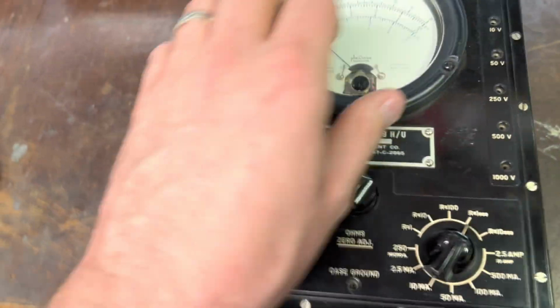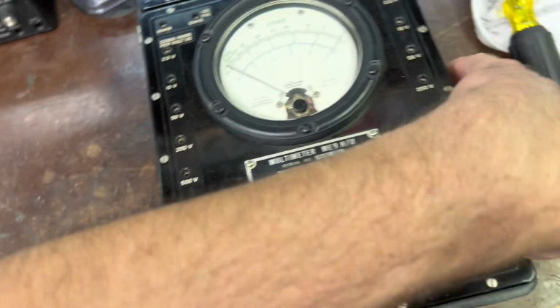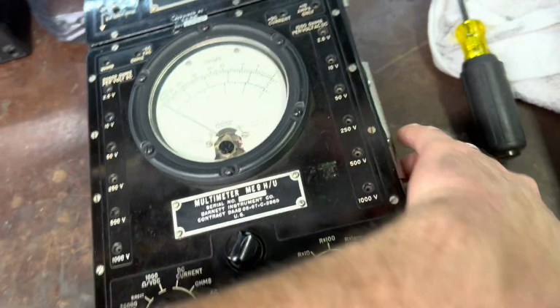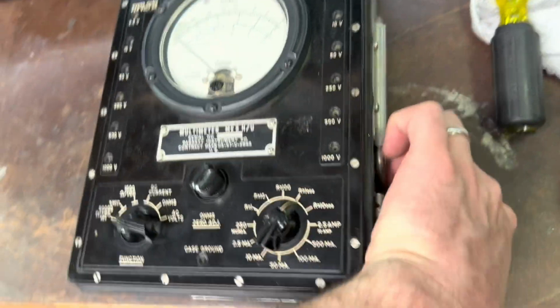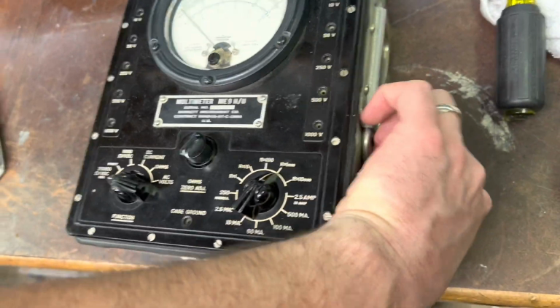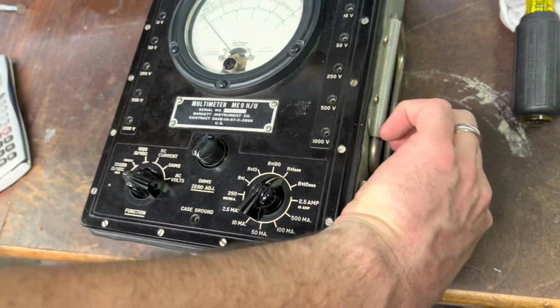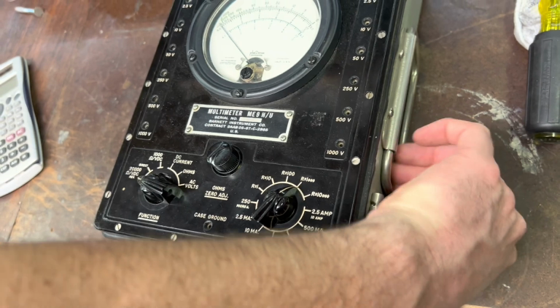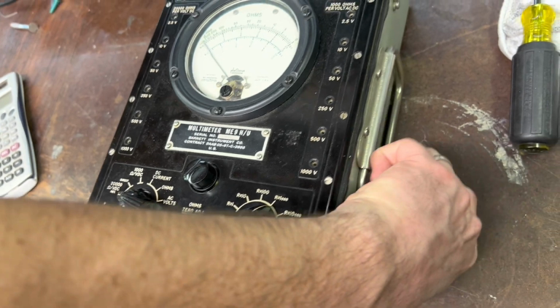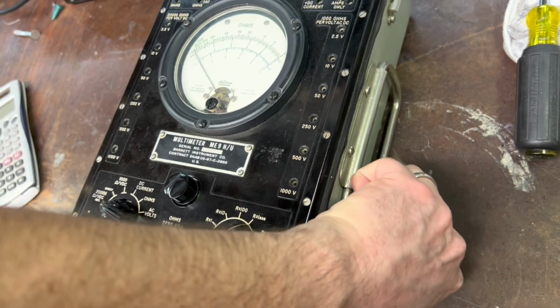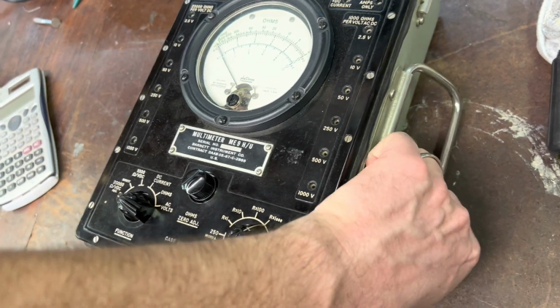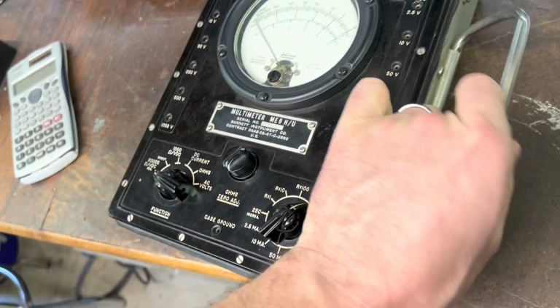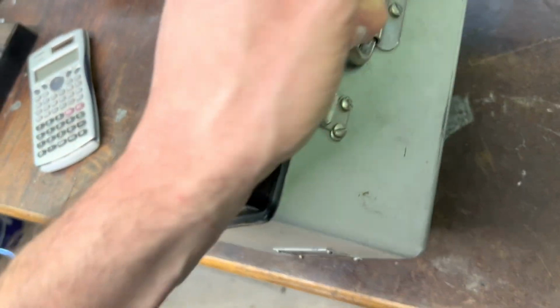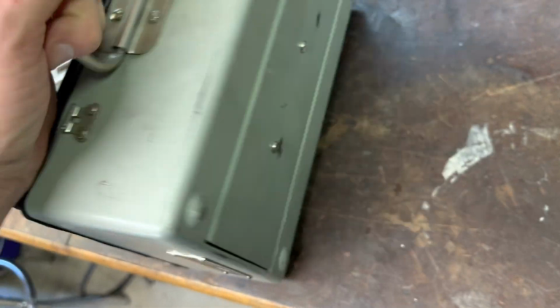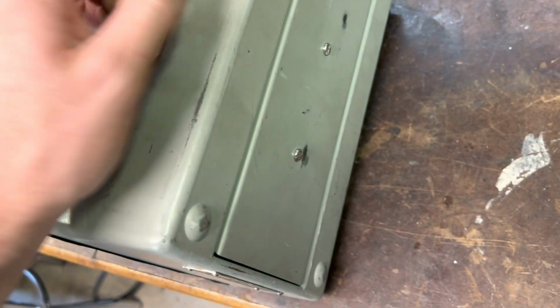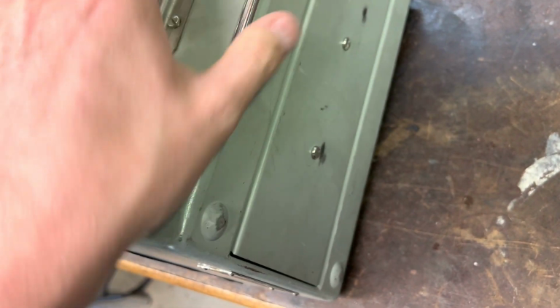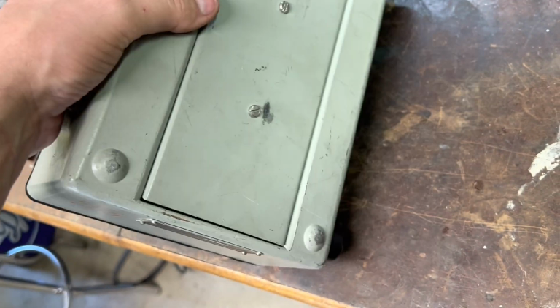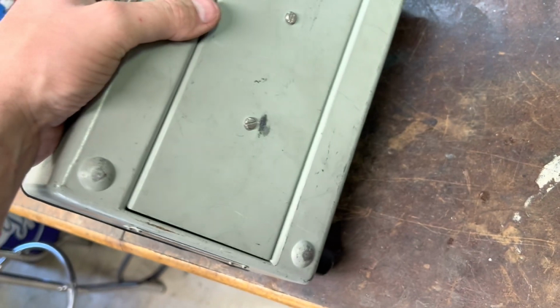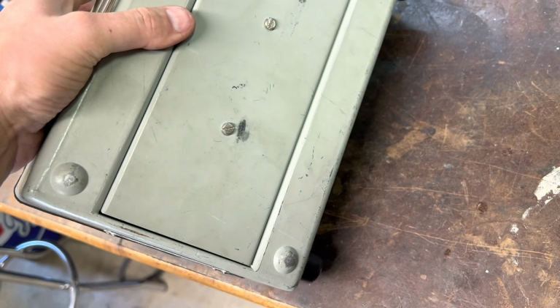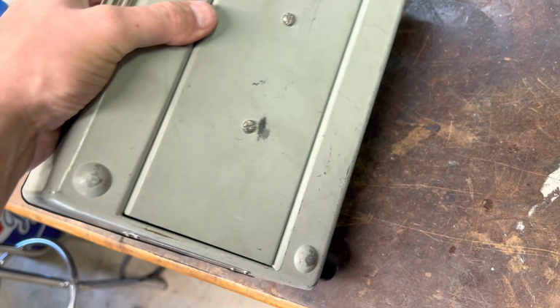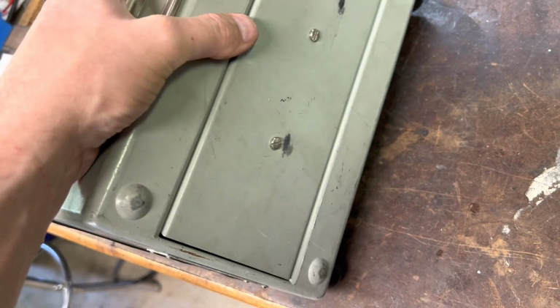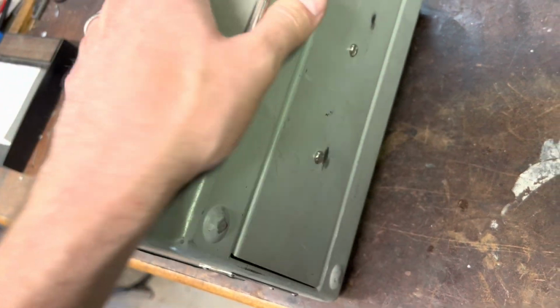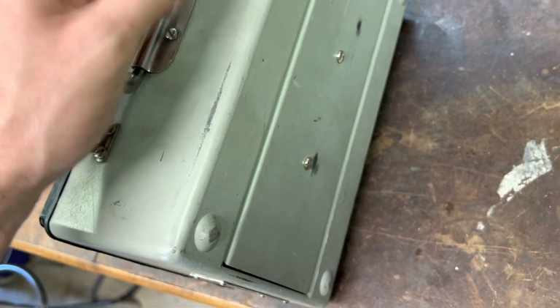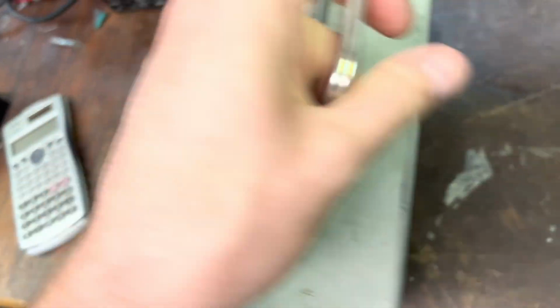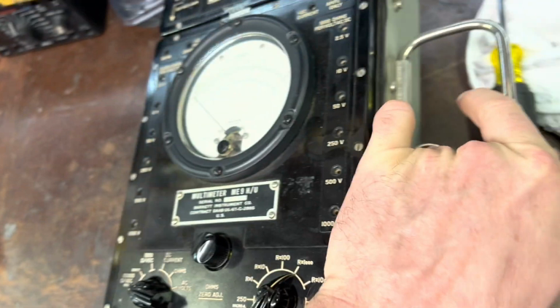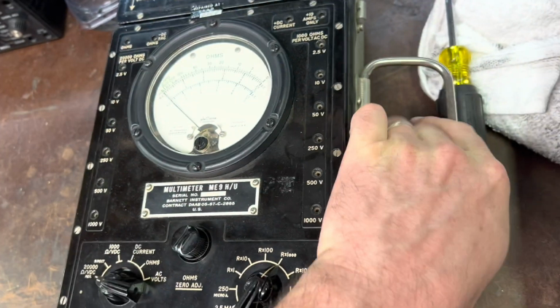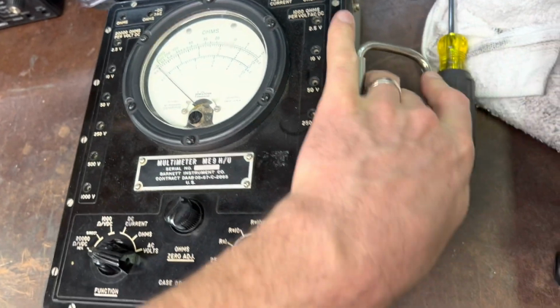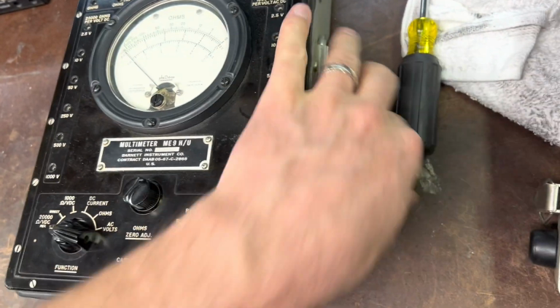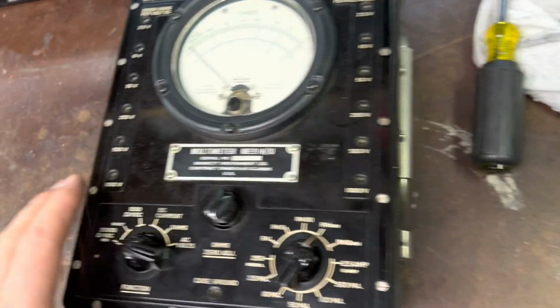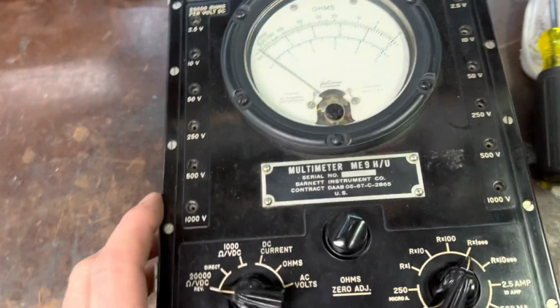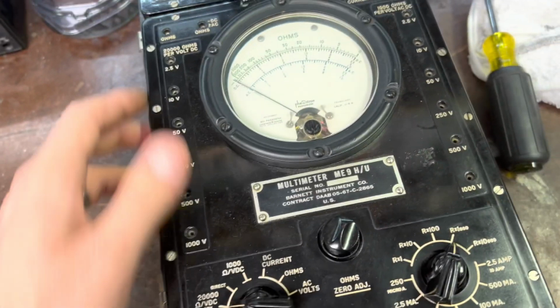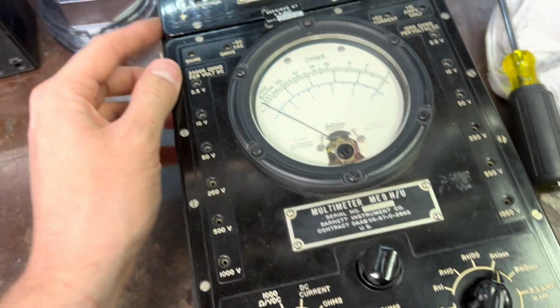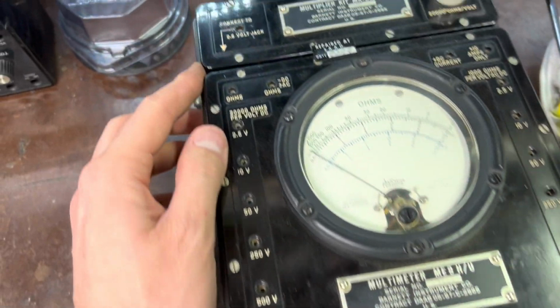So it takes, I think, one D battery, and it used to have those 4.5-volt packs, and it will probably come up with something else to get the 13.5 volts that it requires. Let me see what we can come up with battery-wise.